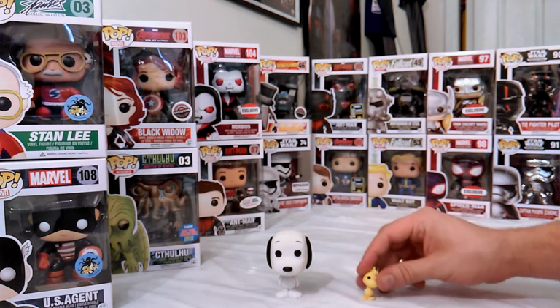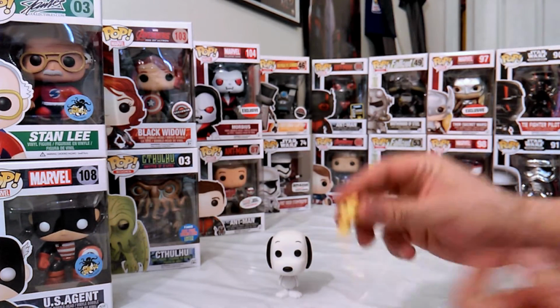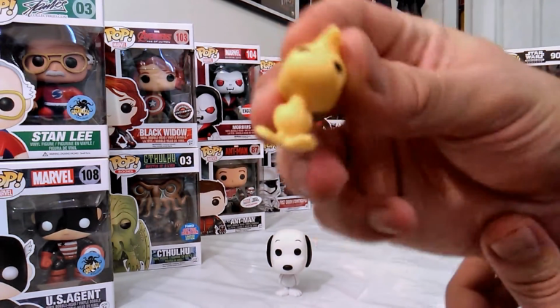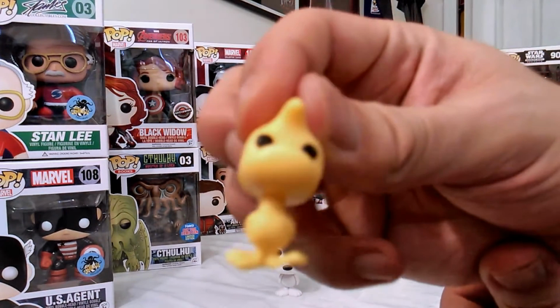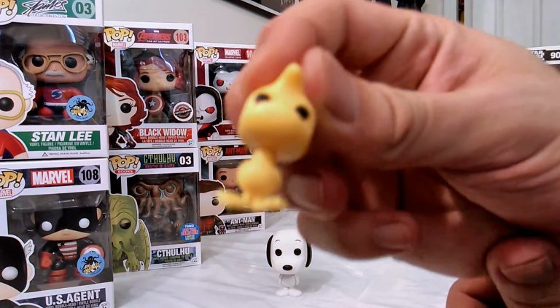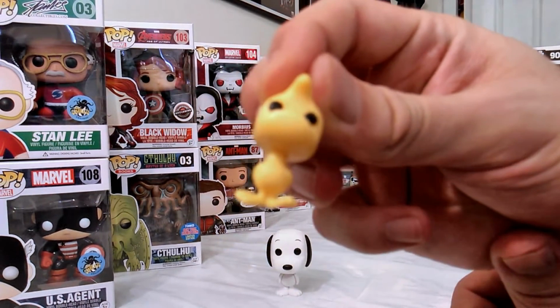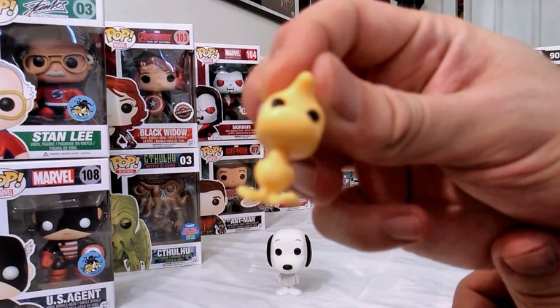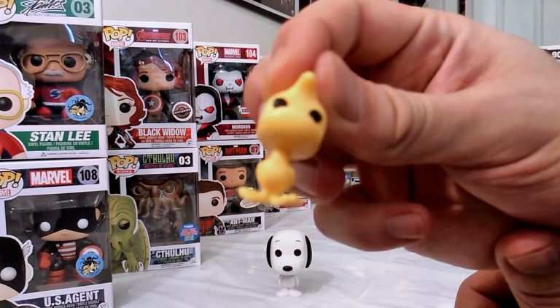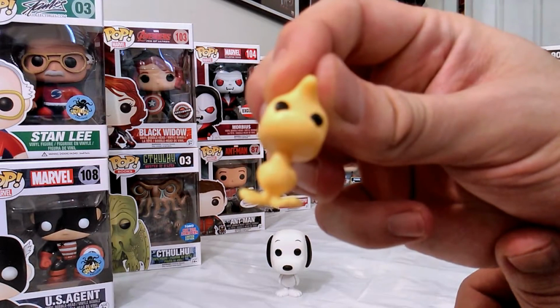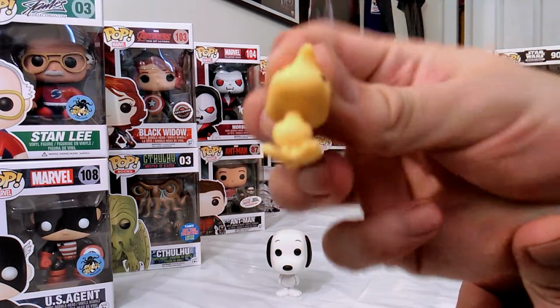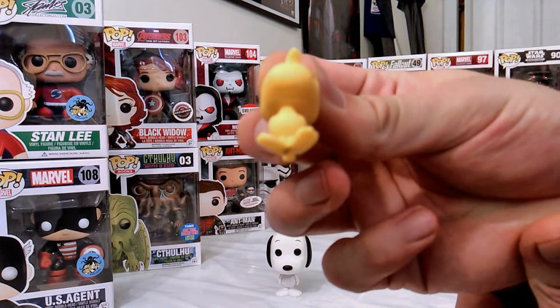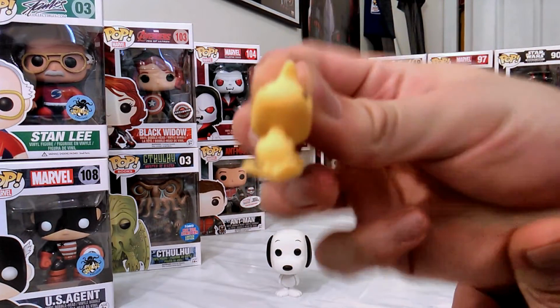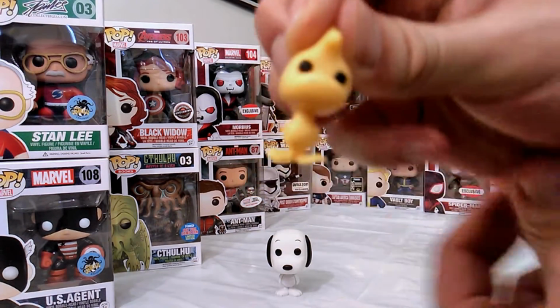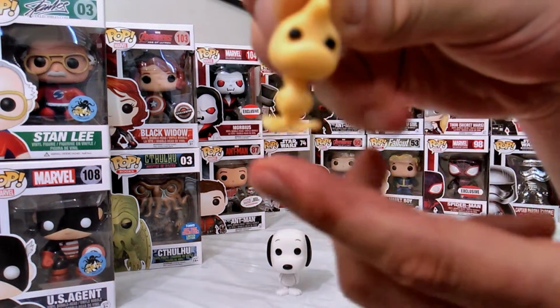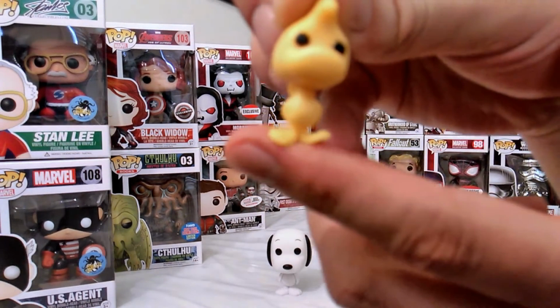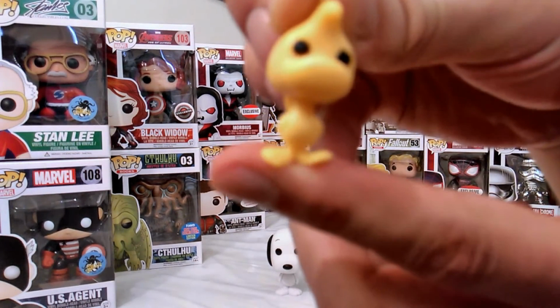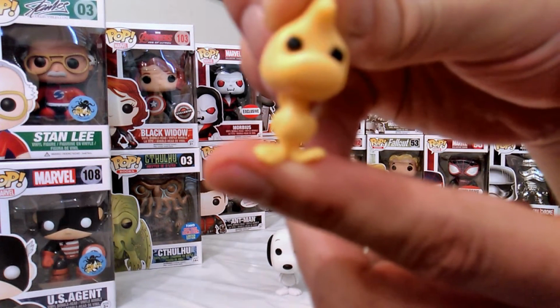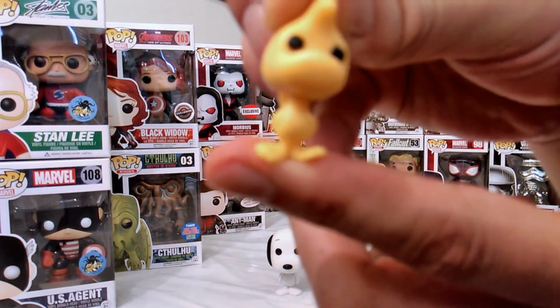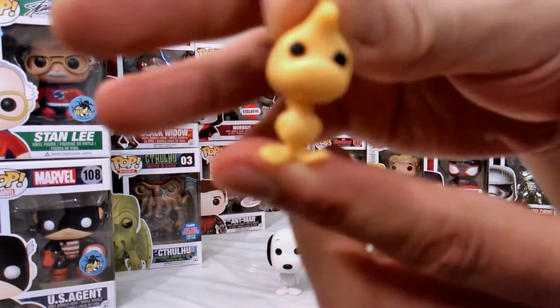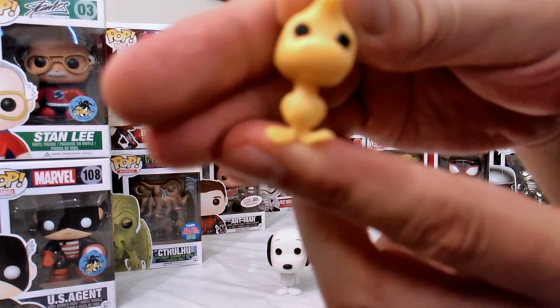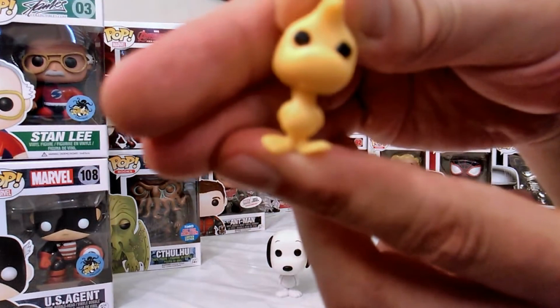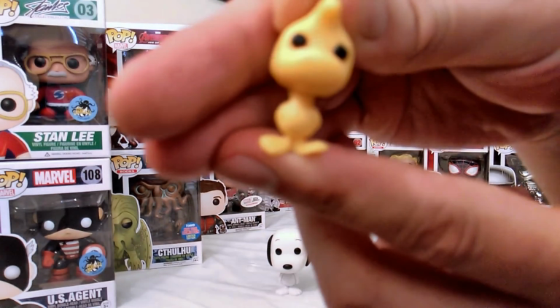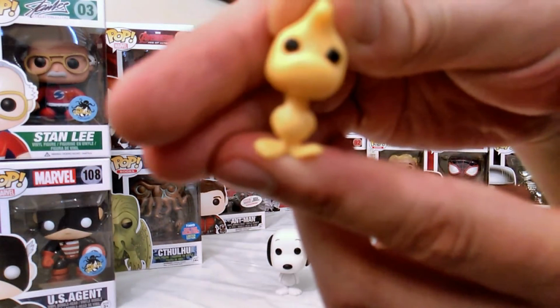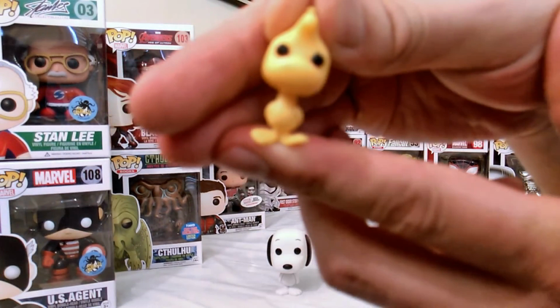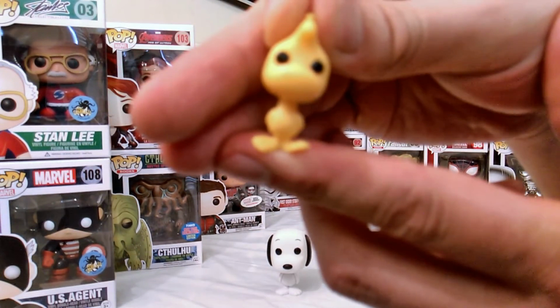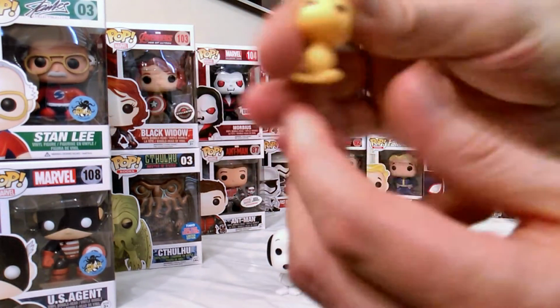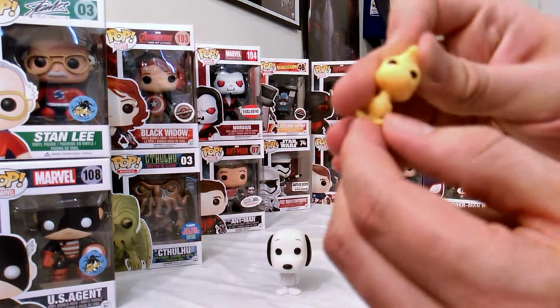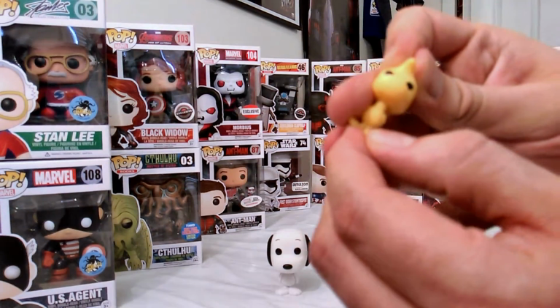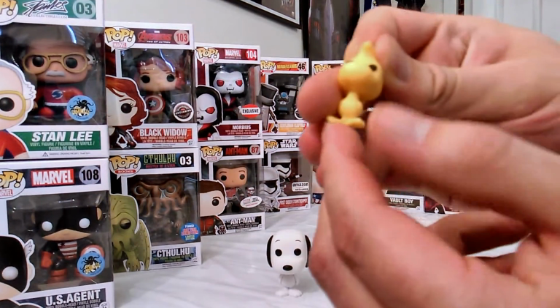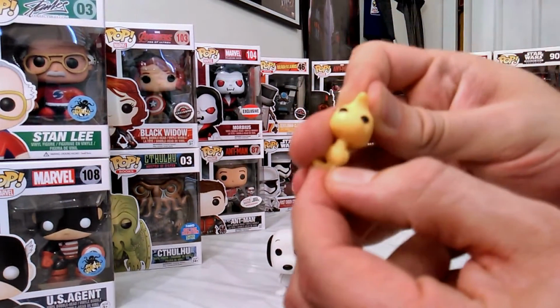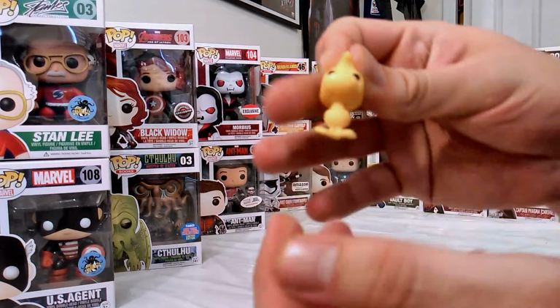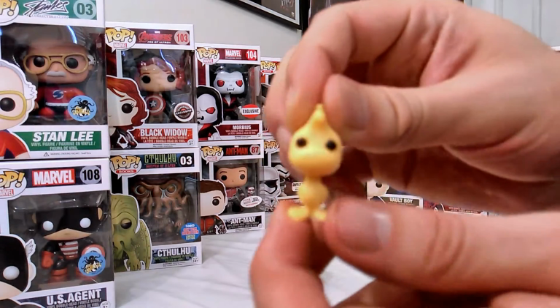Now like I said, when I saw Woodstock in the box I could immediately tell you can see that the feet are a little bent upwards so there's not really a chance that I'm going to be able to stand him up on his own unless I bend out his feet or something.